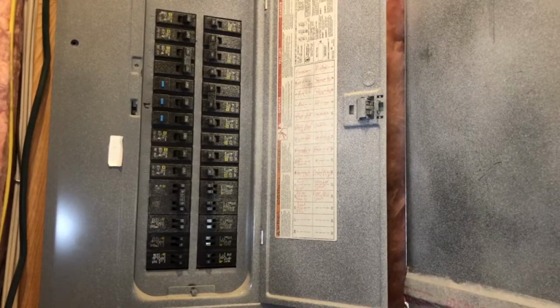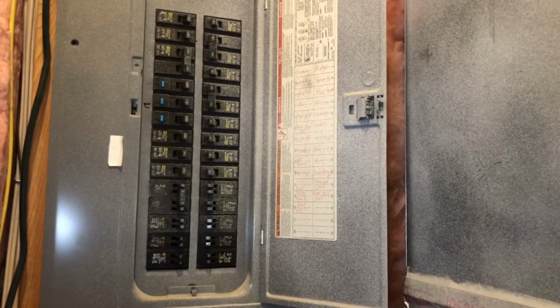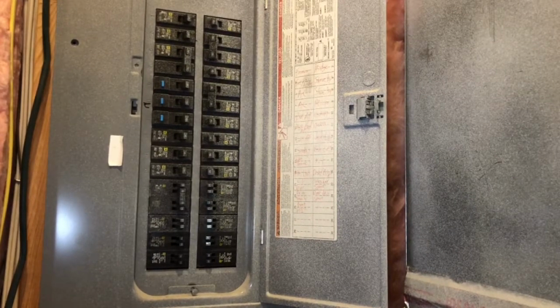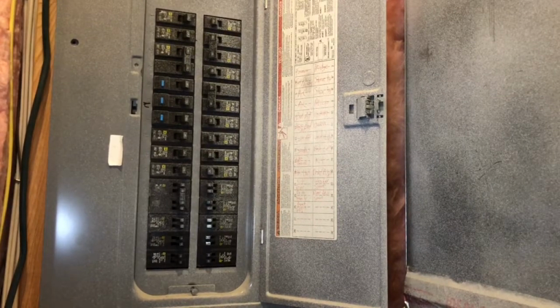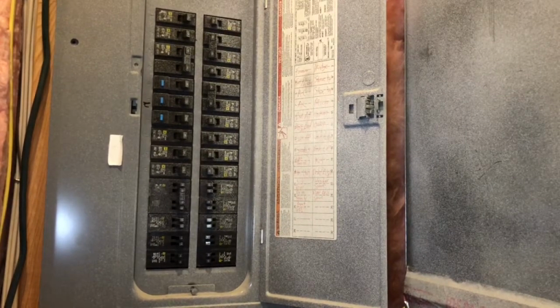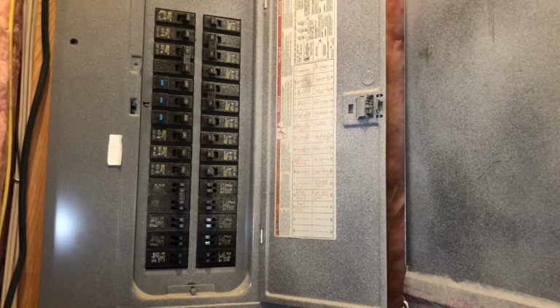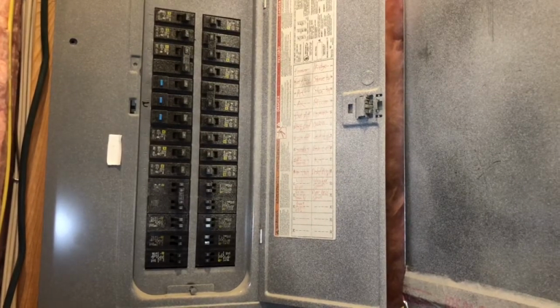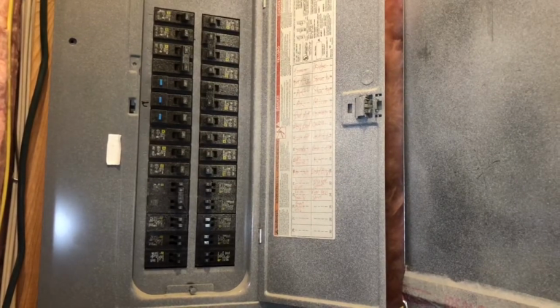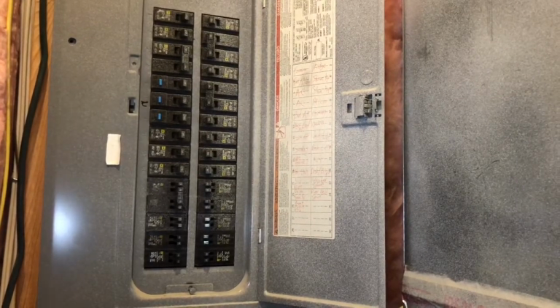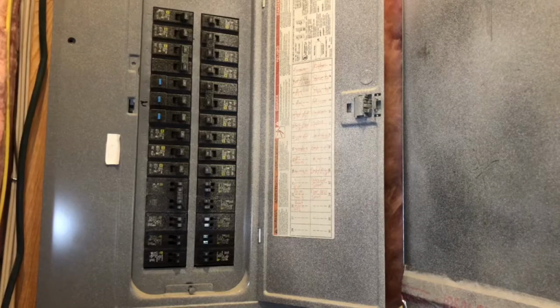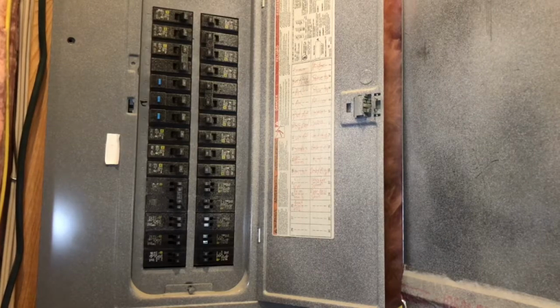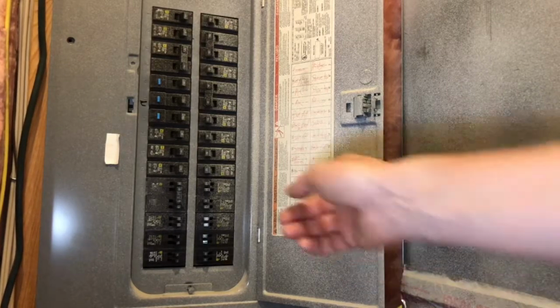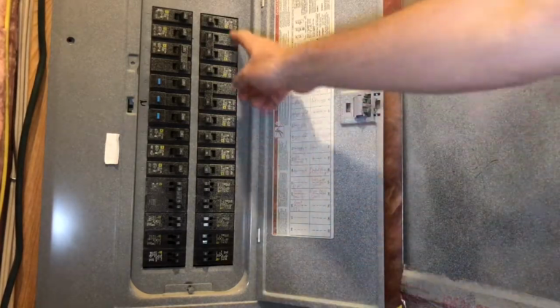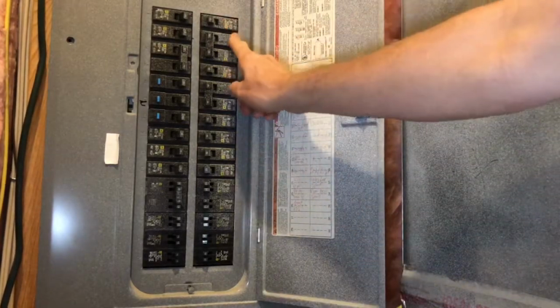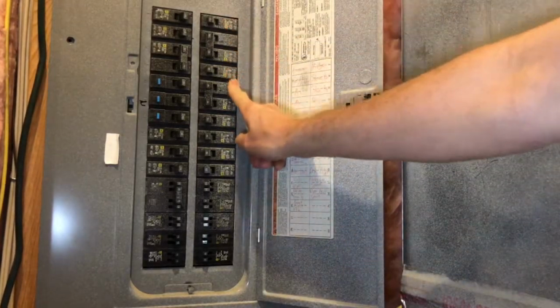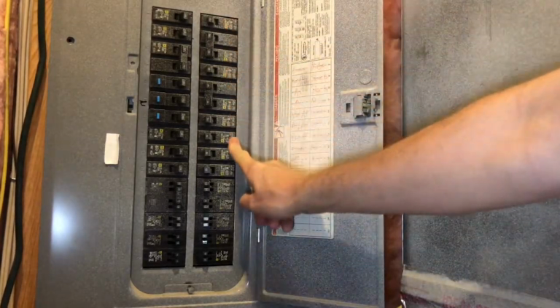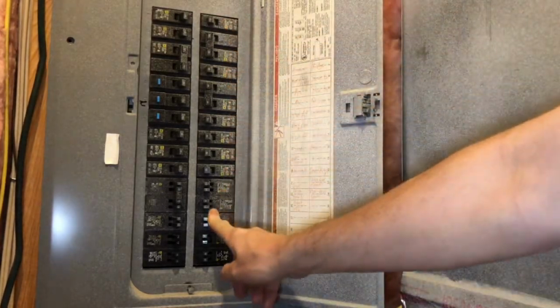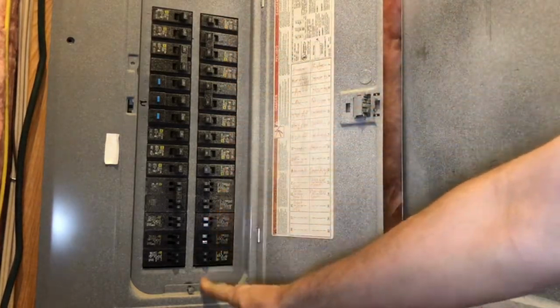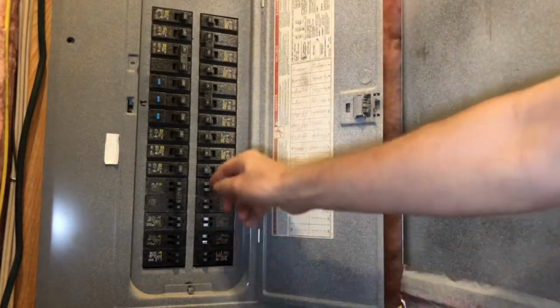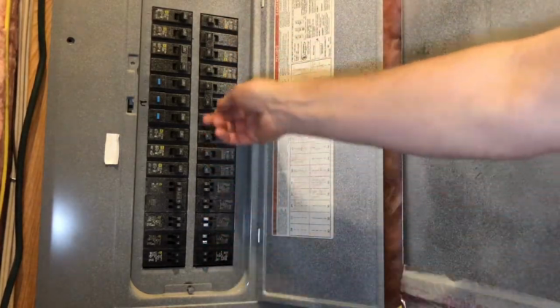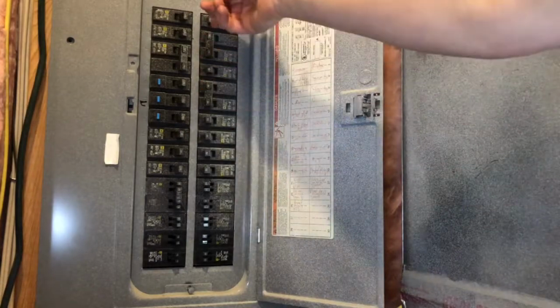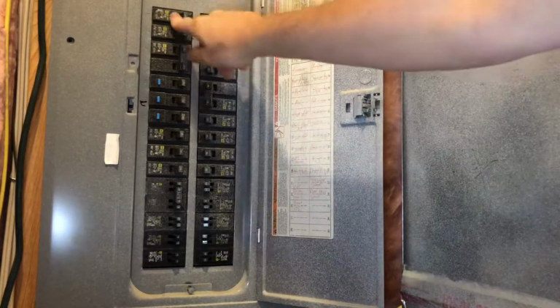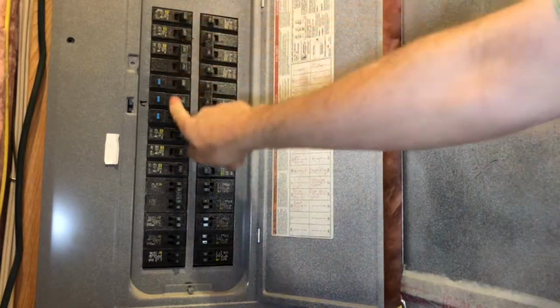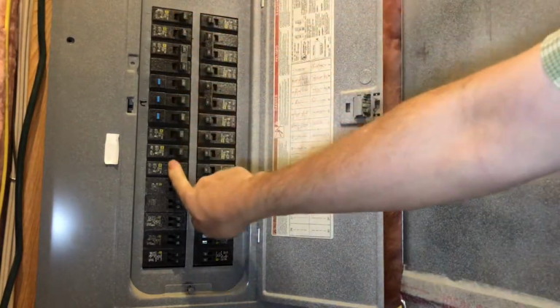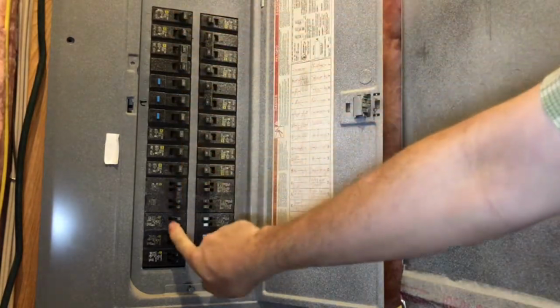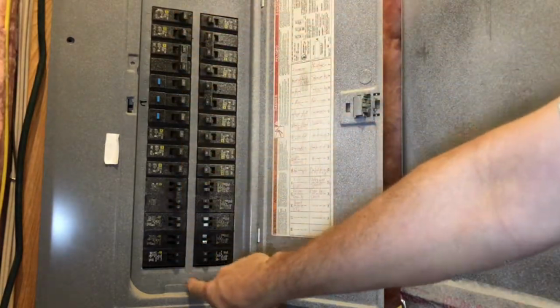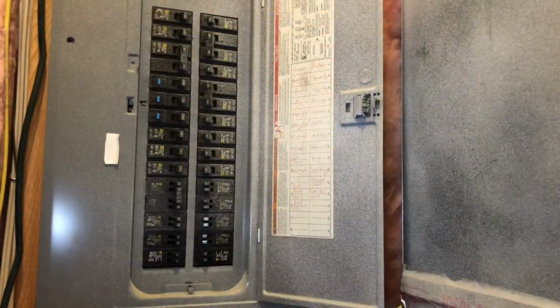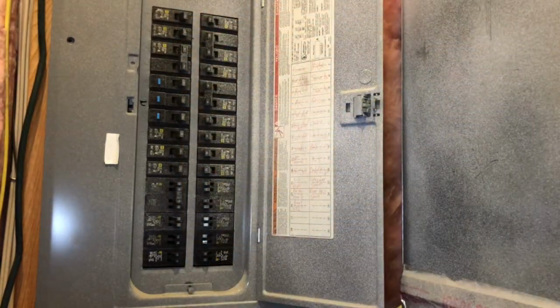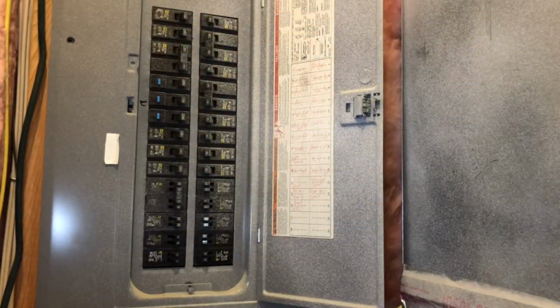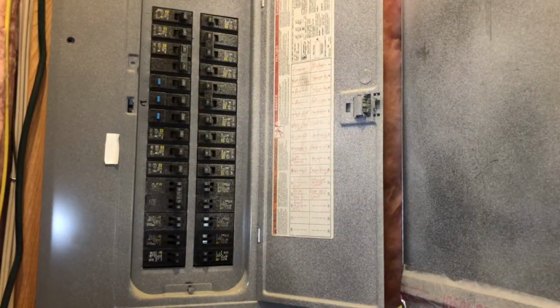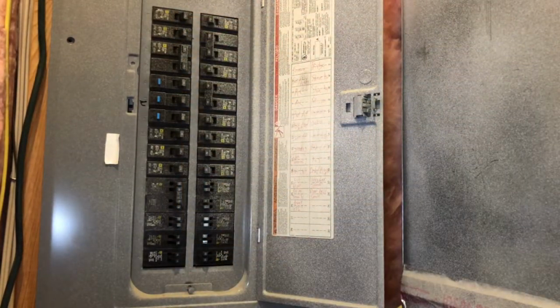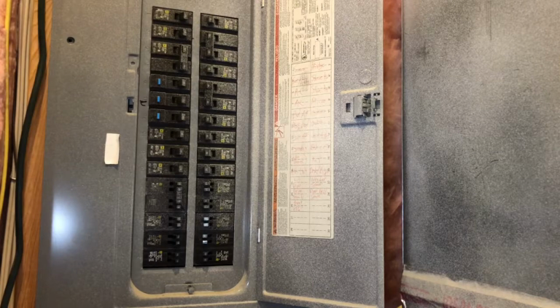The first thing you're going to want to check is to make sure that you don't have any blown circuit breakers. I've gone down all of these and I don't have any tripped, so I know that that's not an issue.